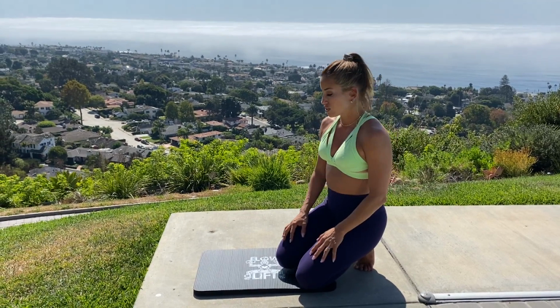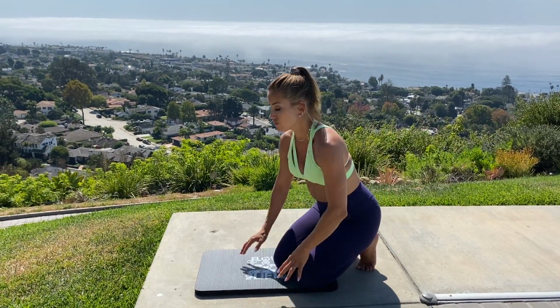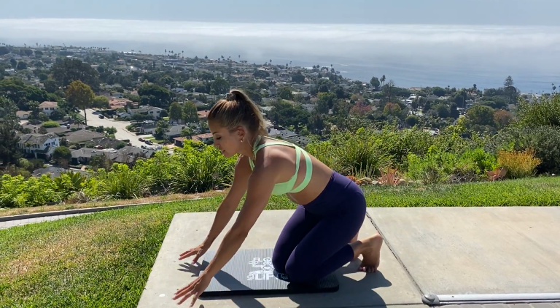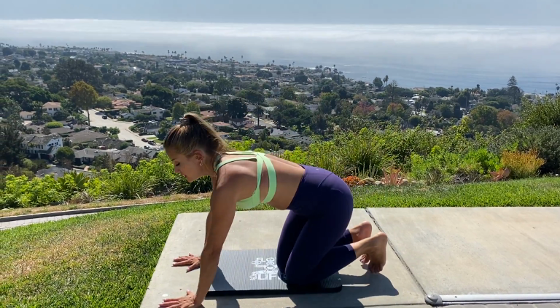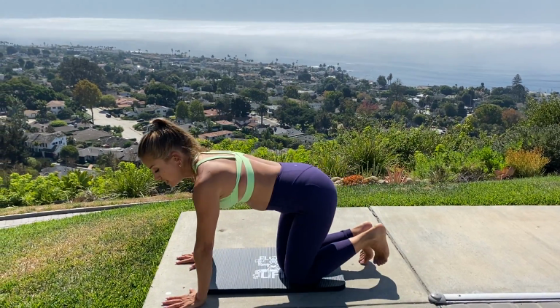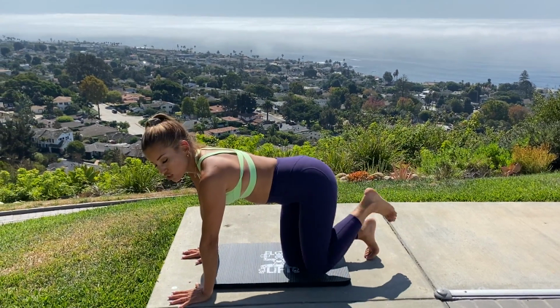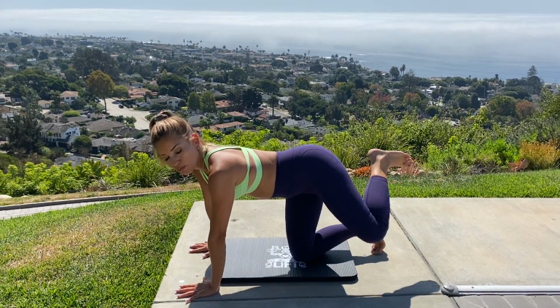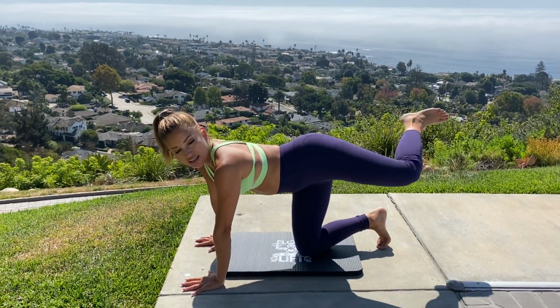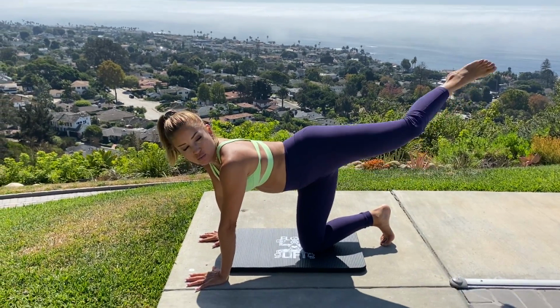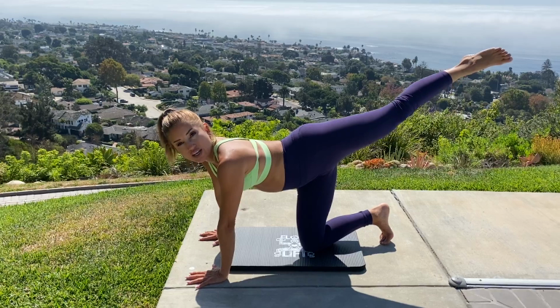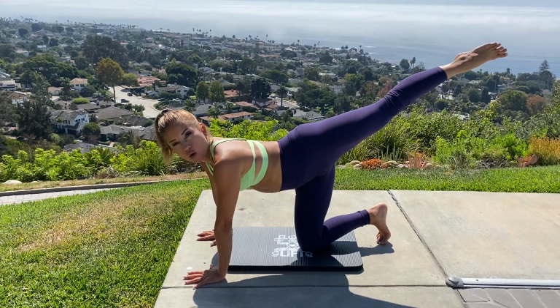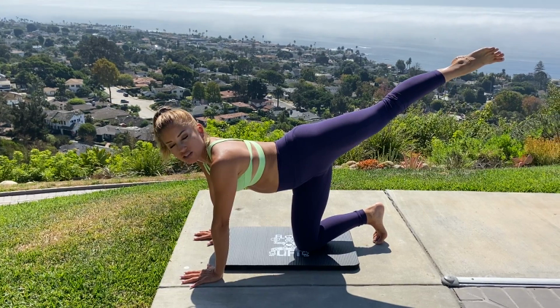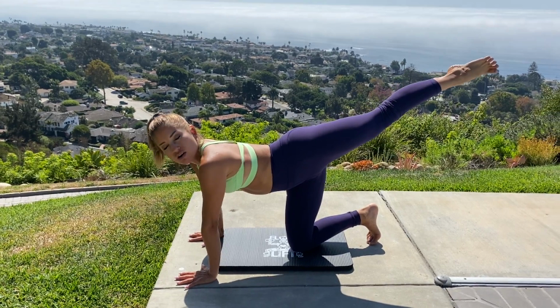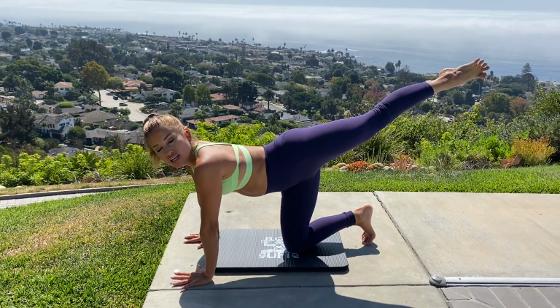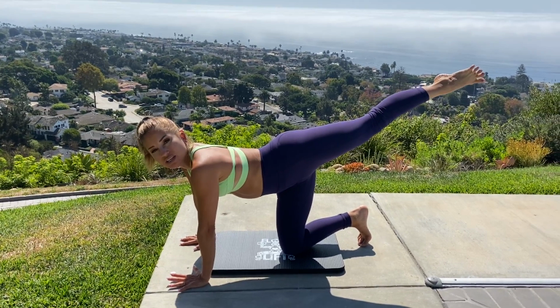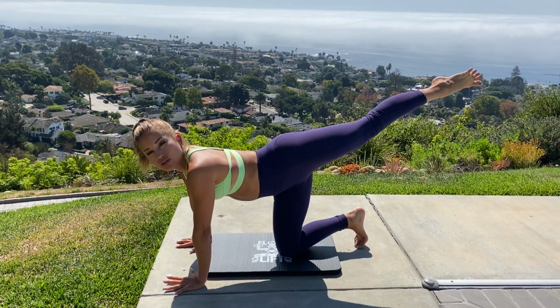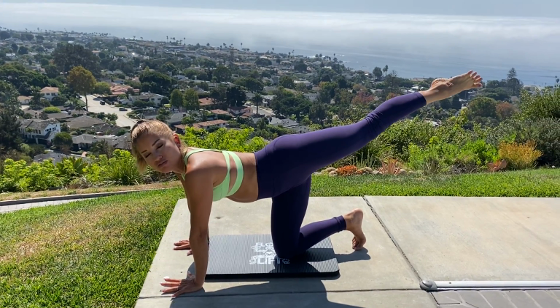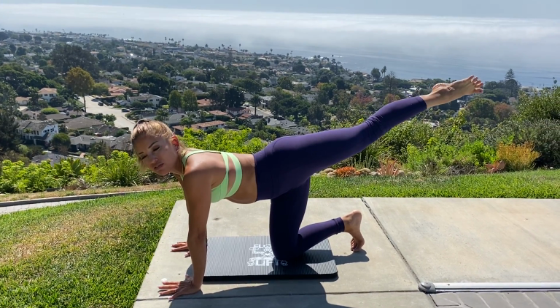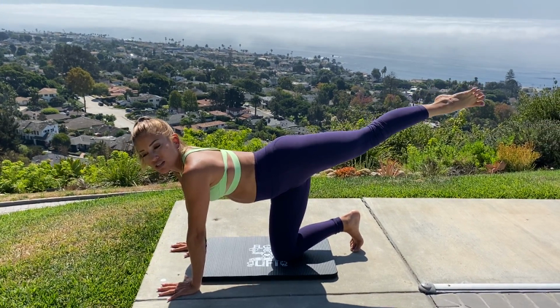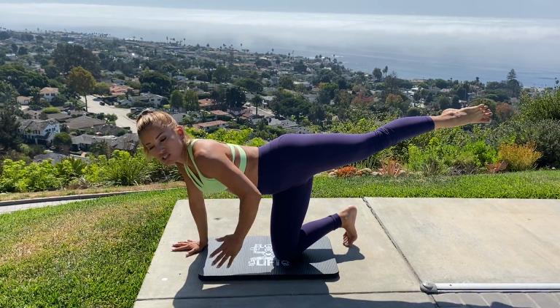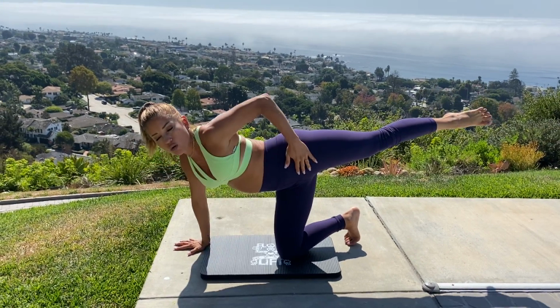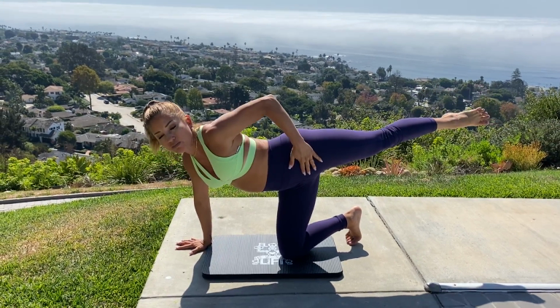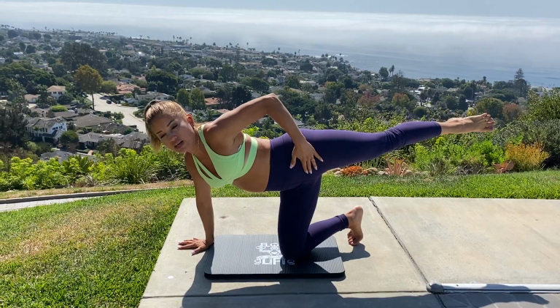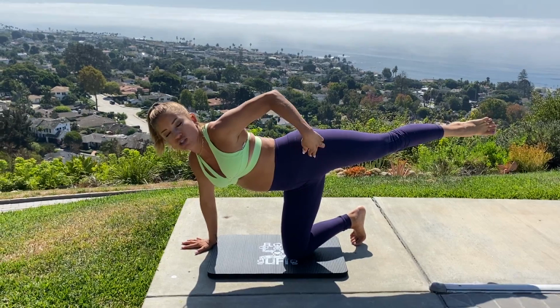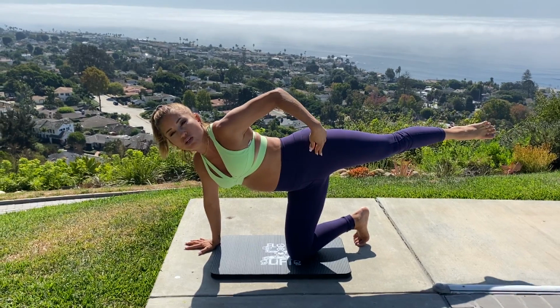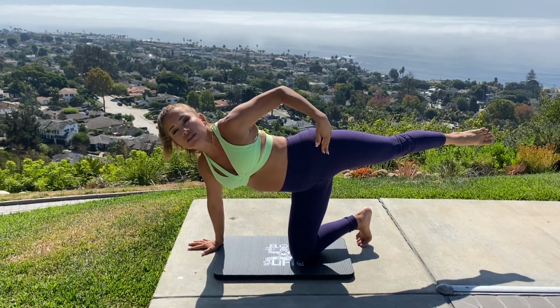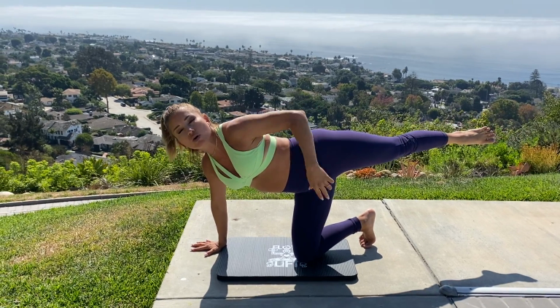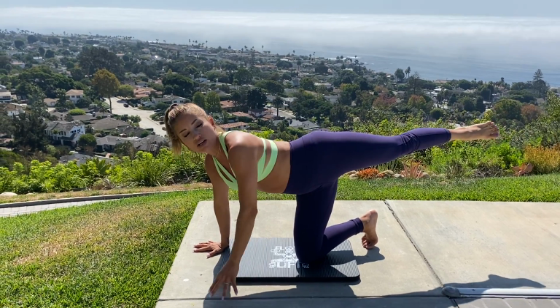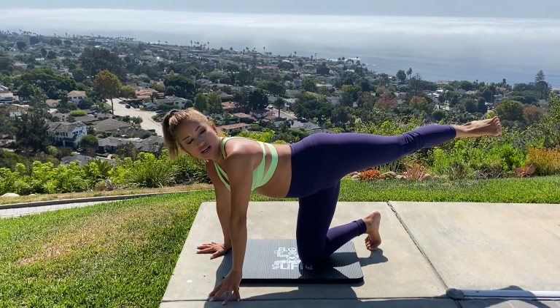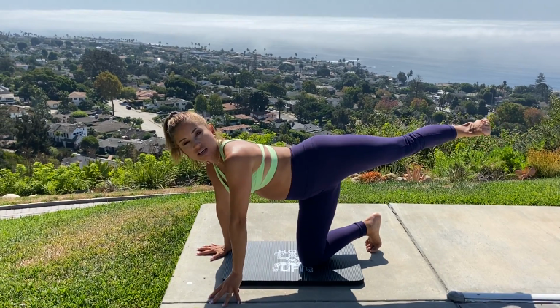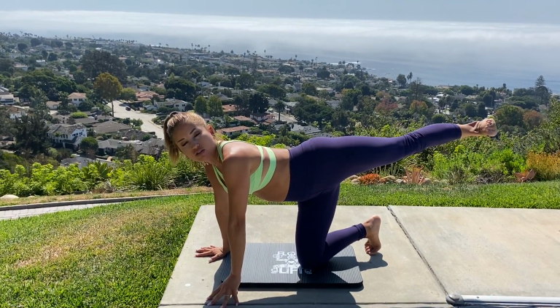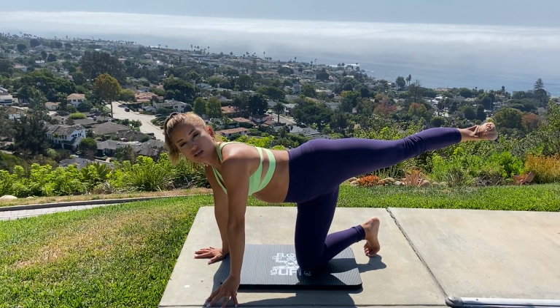So you're going to start off on hands and knees and you're going to do a back kick with the hip open. There are all types of kicks that we use in Flow Lift. This one's an open hip kickback, so you want to really crank the hip open and kick through the heel.